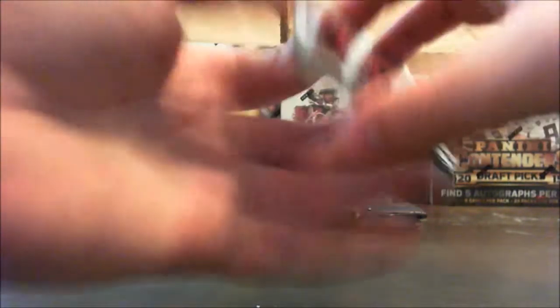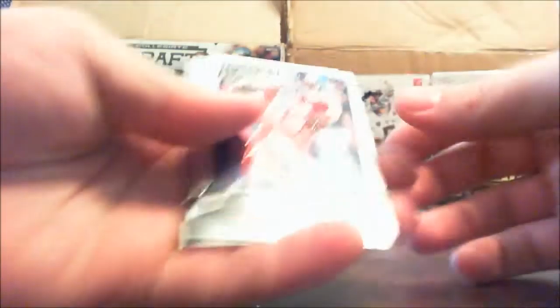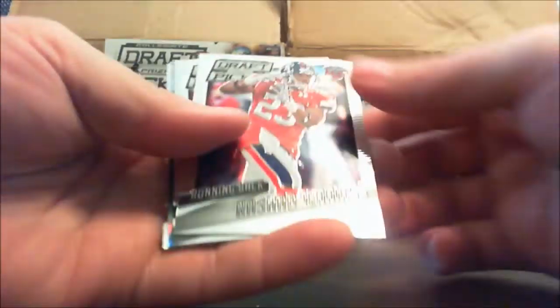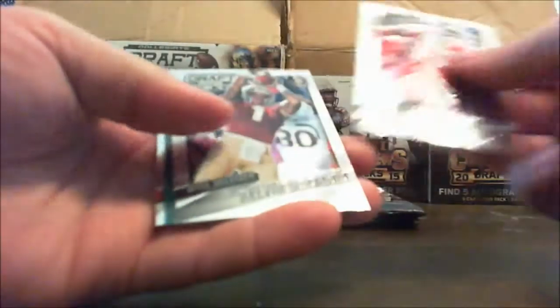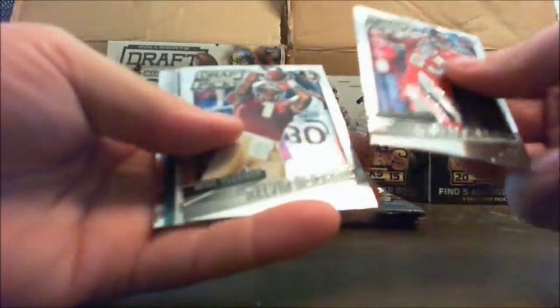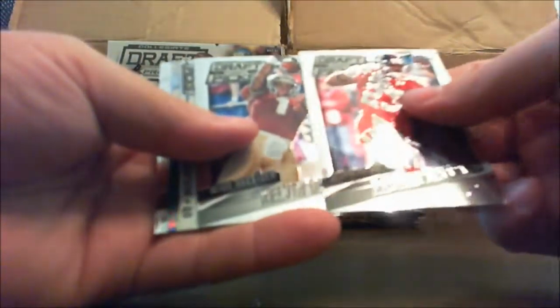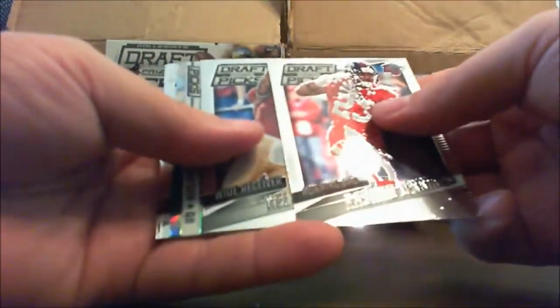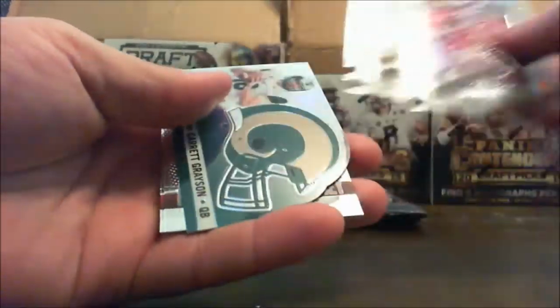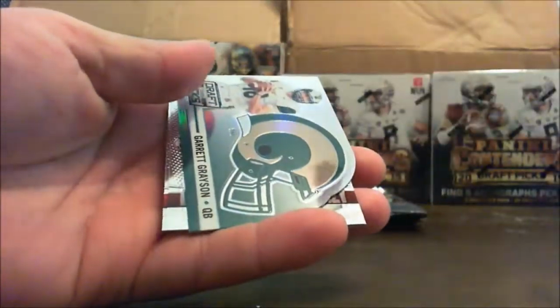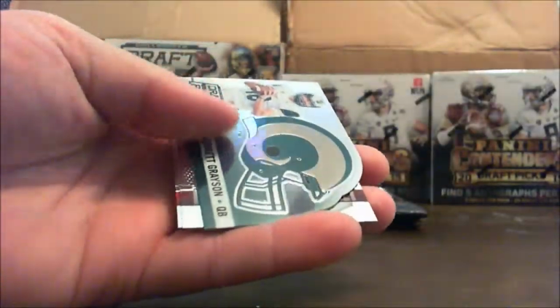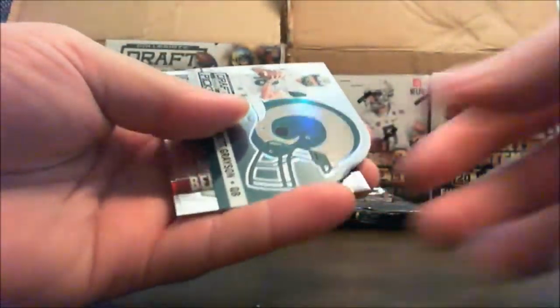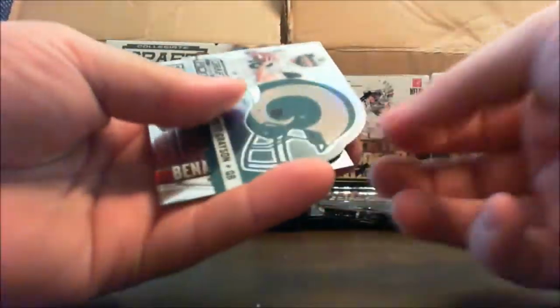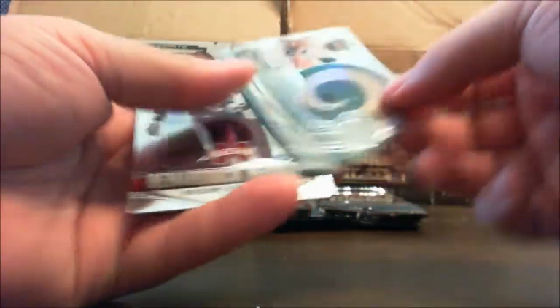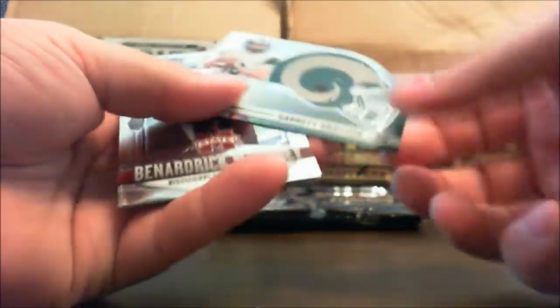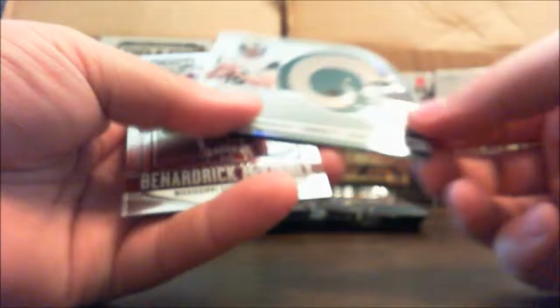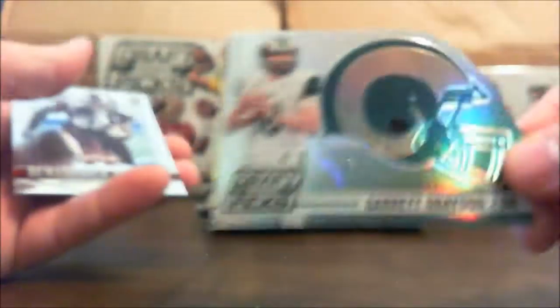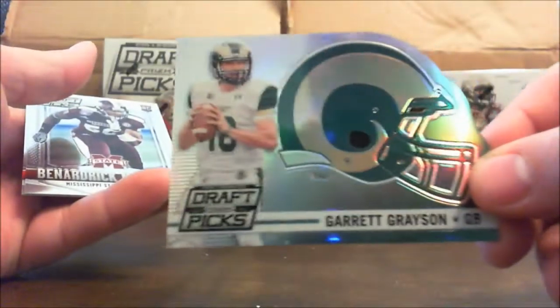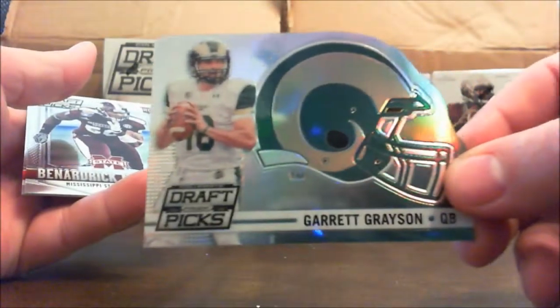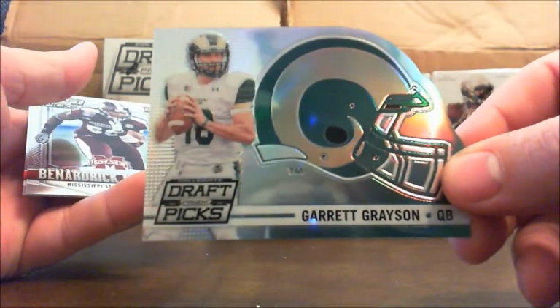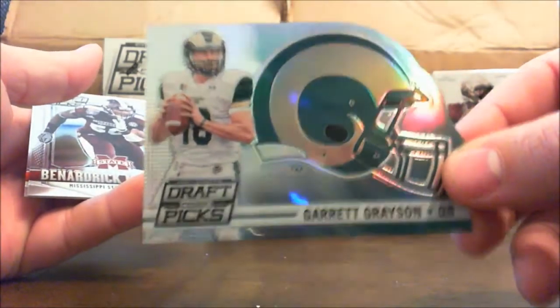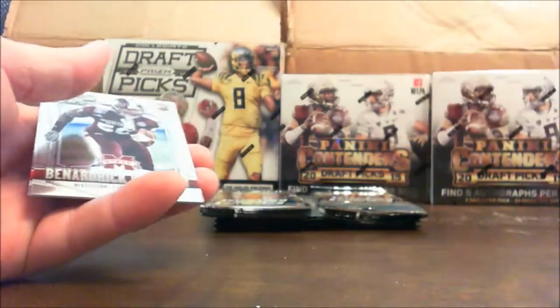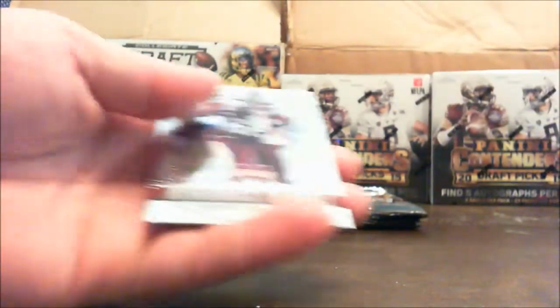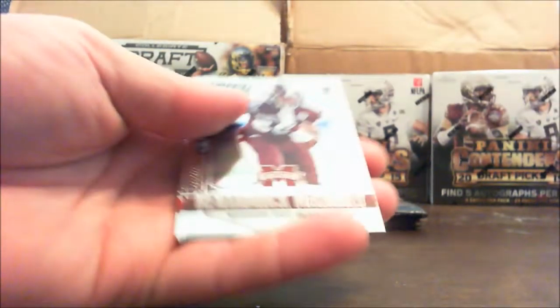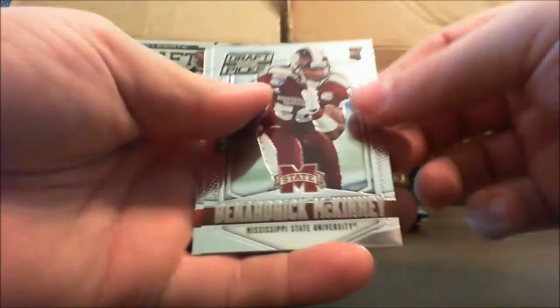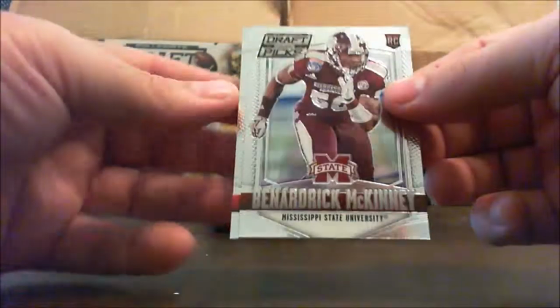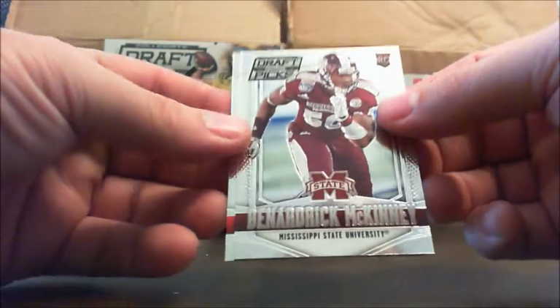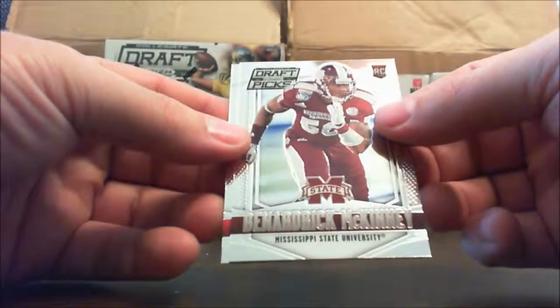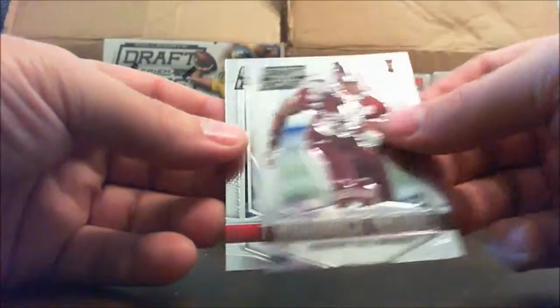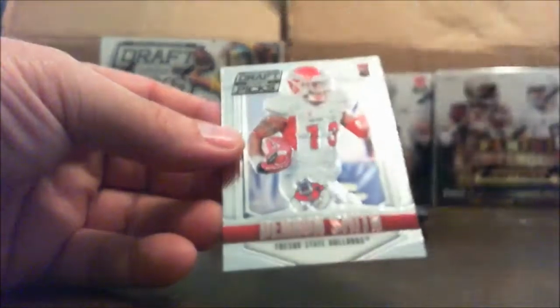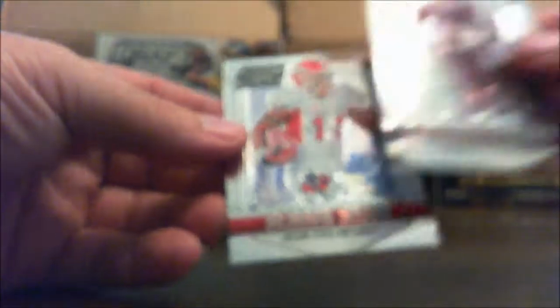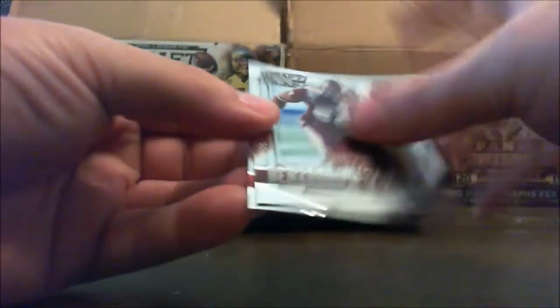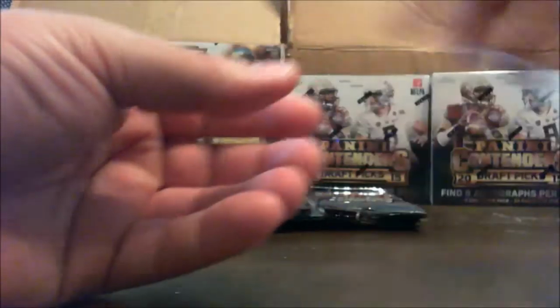All right, Rashad Jennings, Kelvin Benjamin. We've got a Garrett Grayson die cut. Bernard, Rick McKinney, and a Darren Smith.